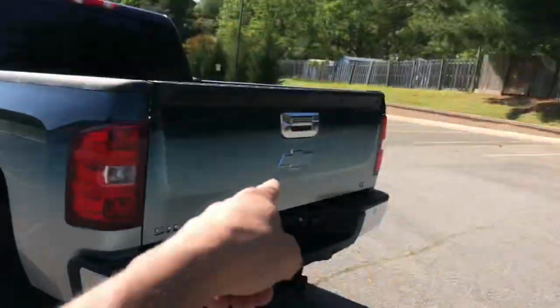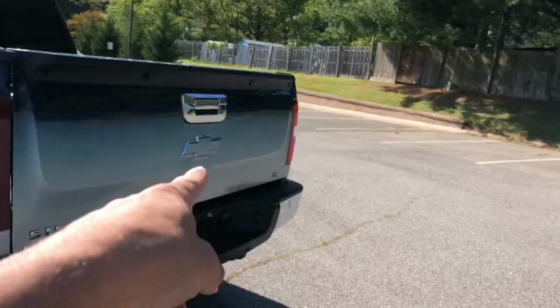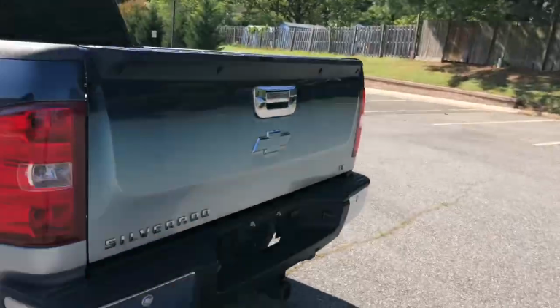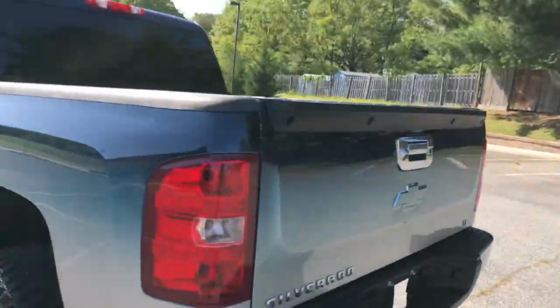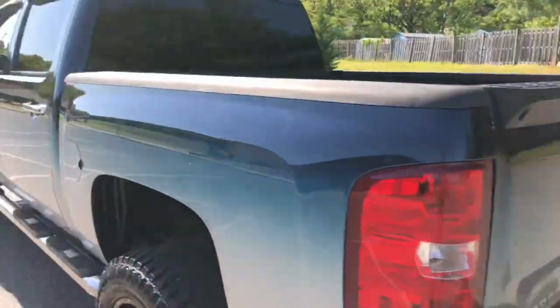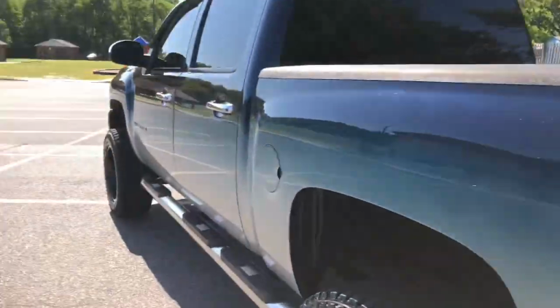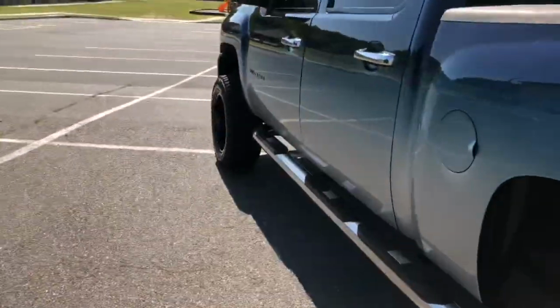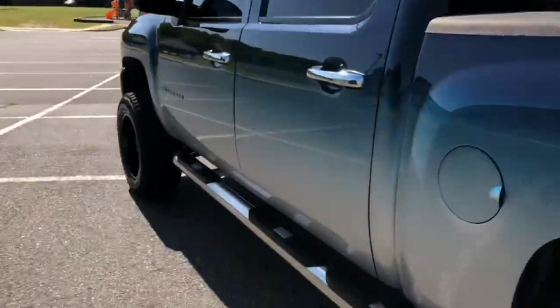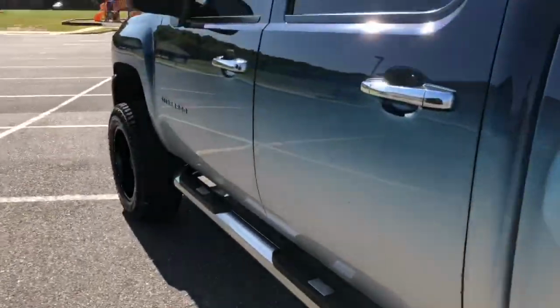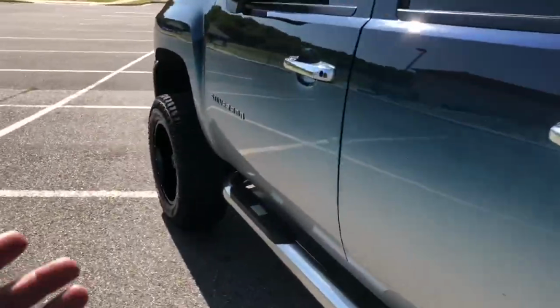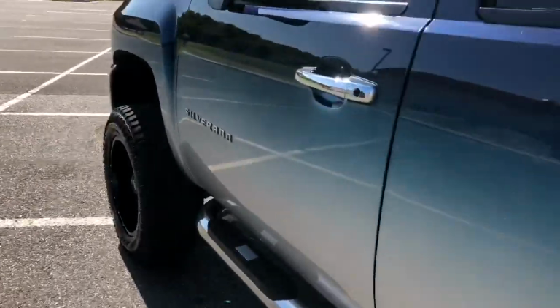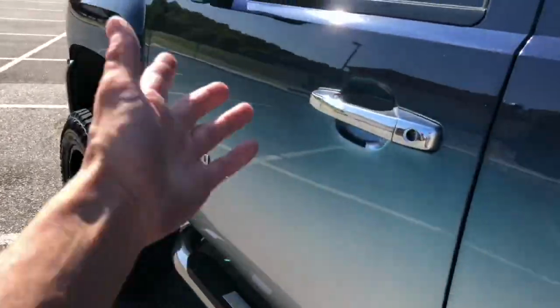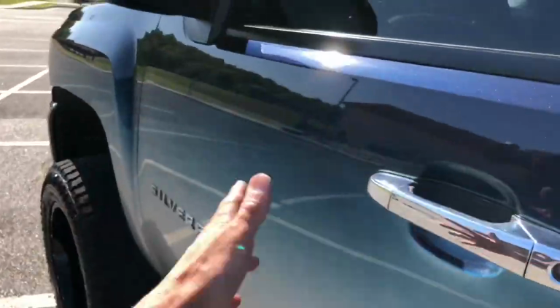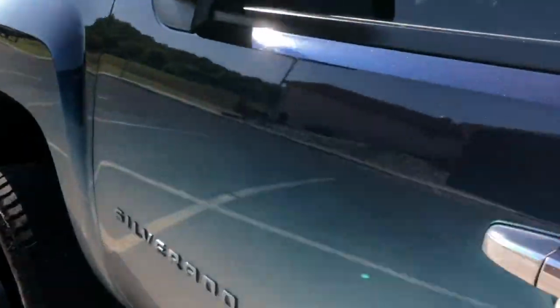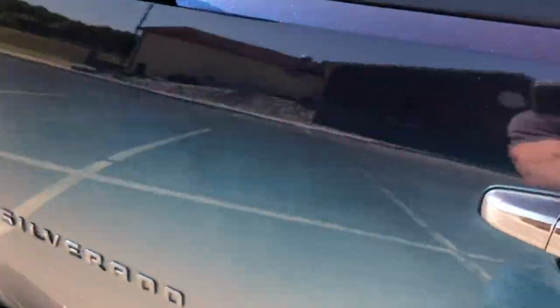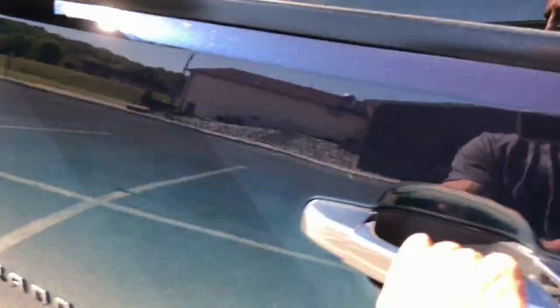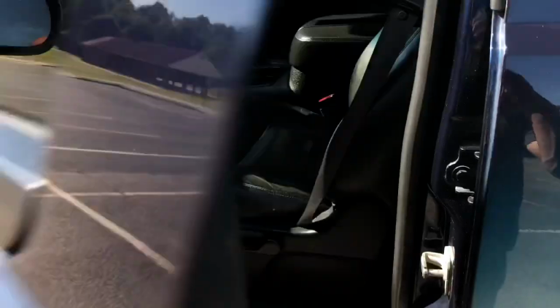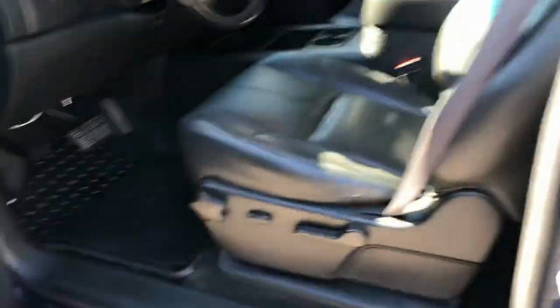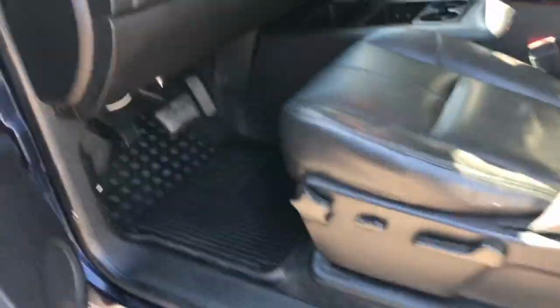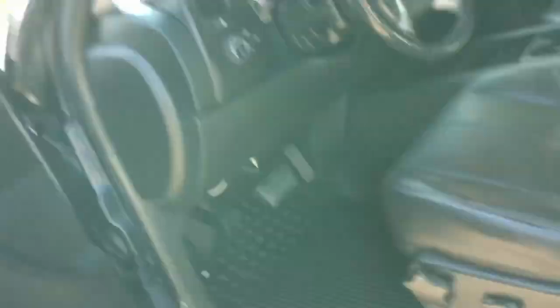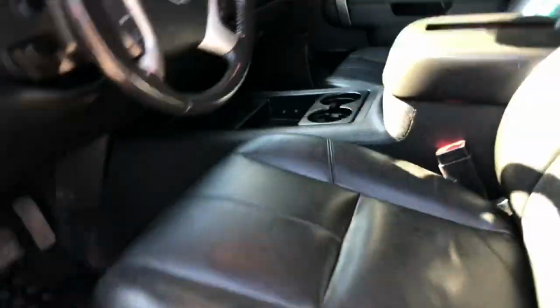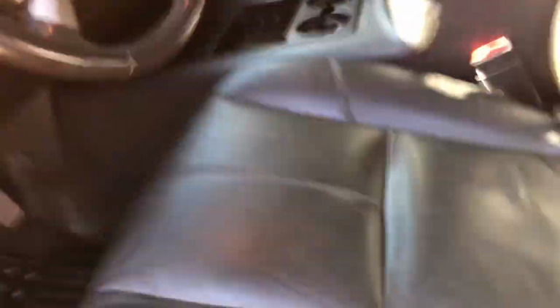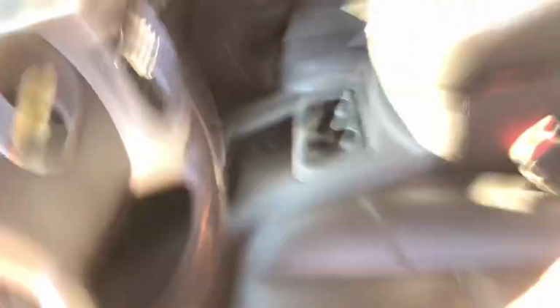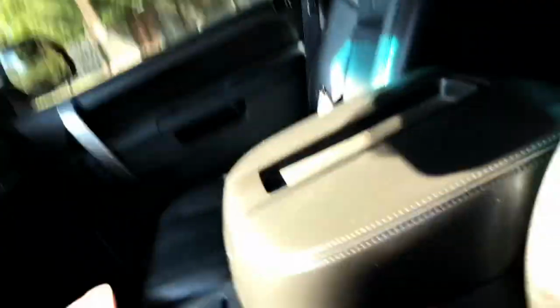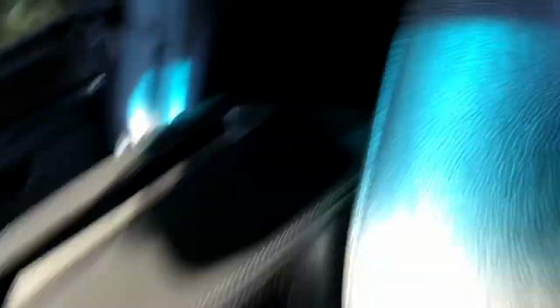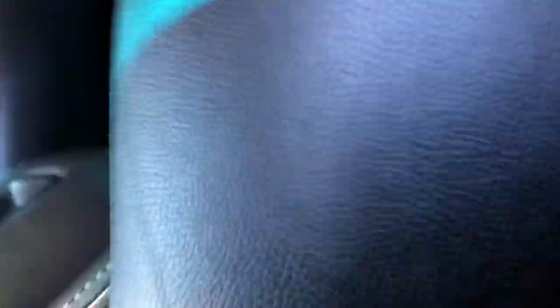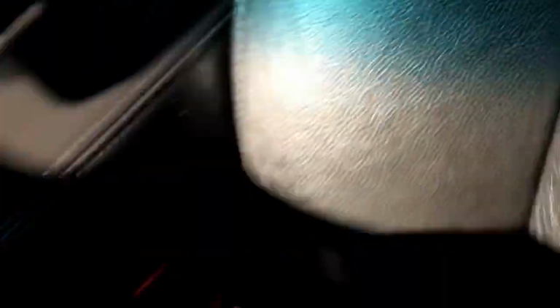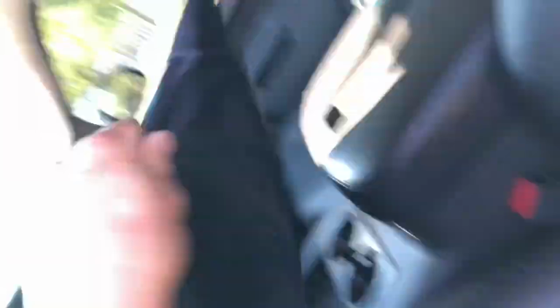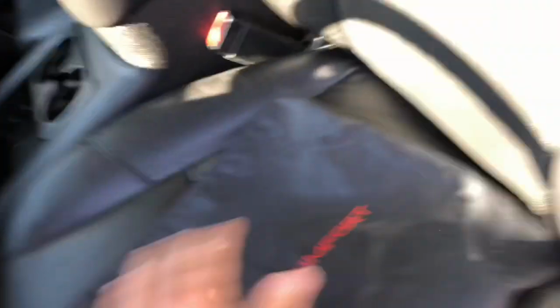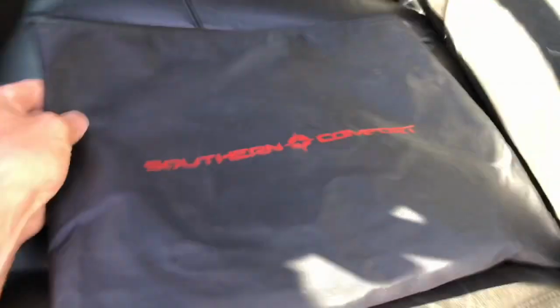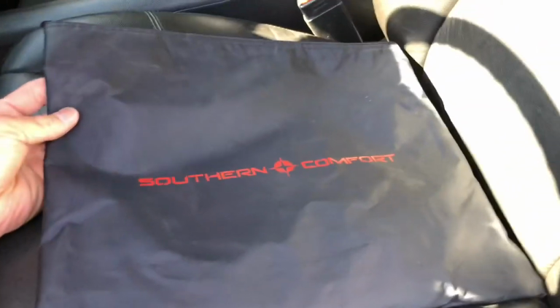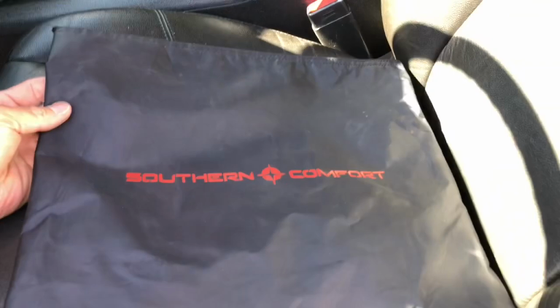Backup camera. They're well known for obviously the faded paint — that's what Southern Comfort is. And like I said, I'm going to show you — here's the proof right there. Proof in the pudding.